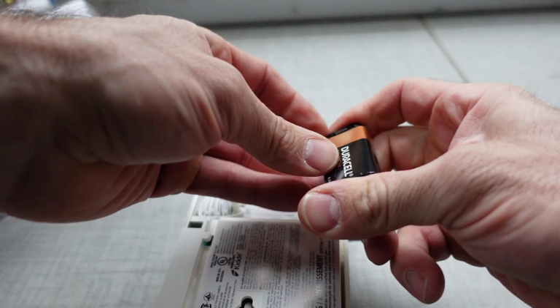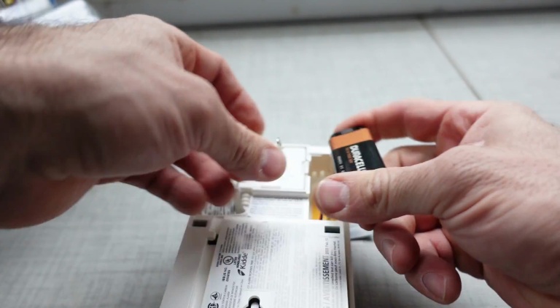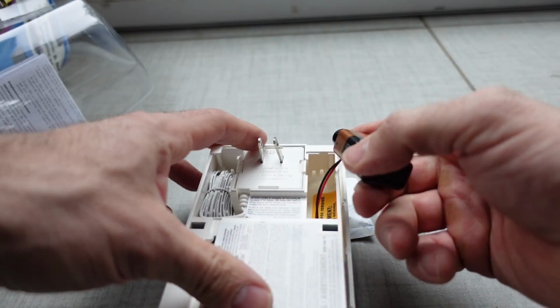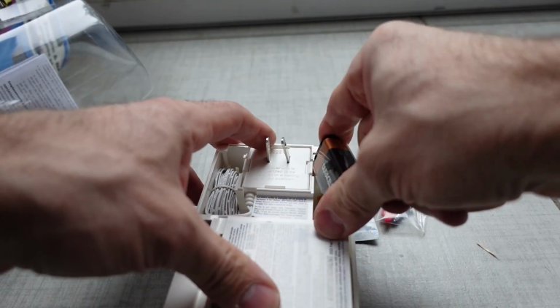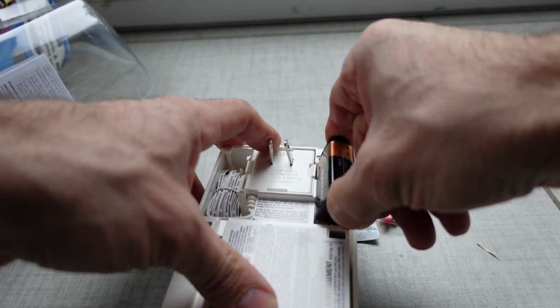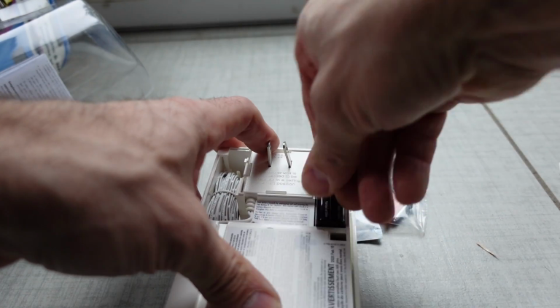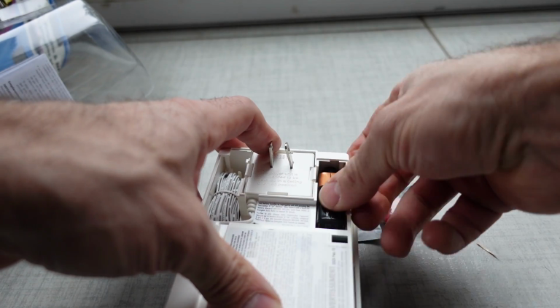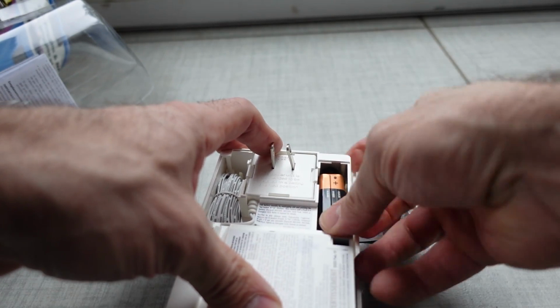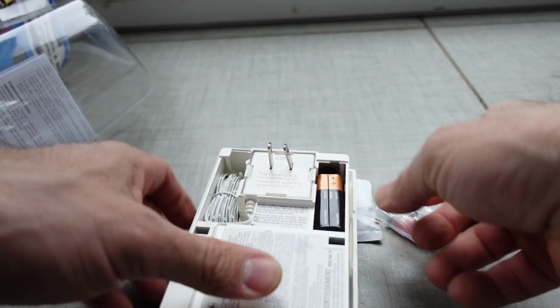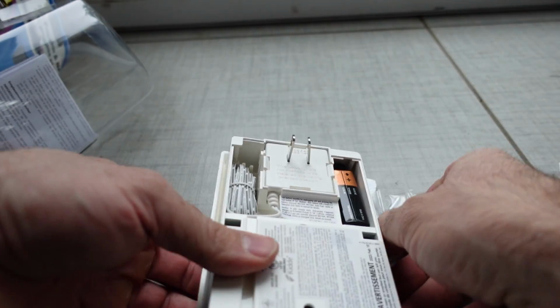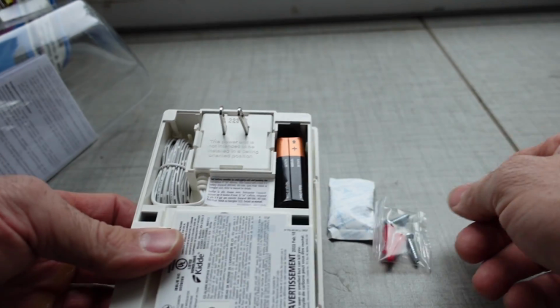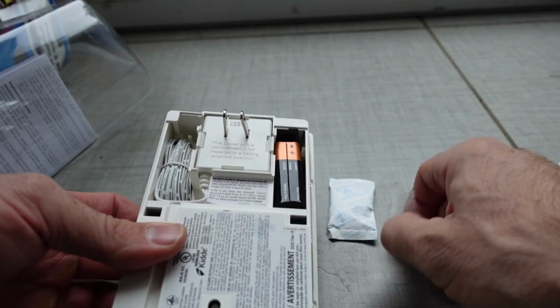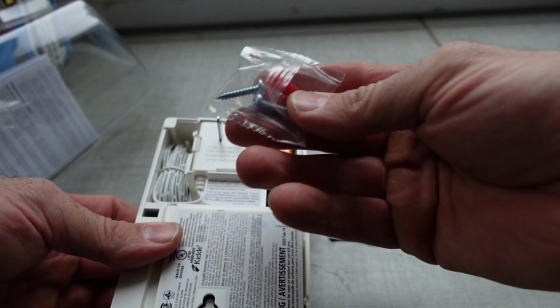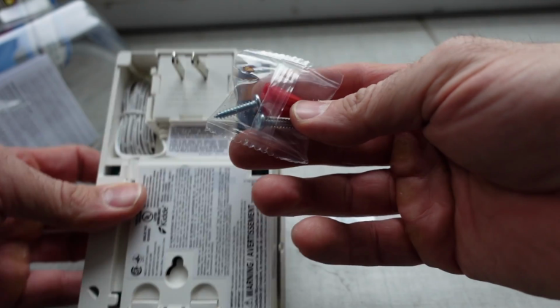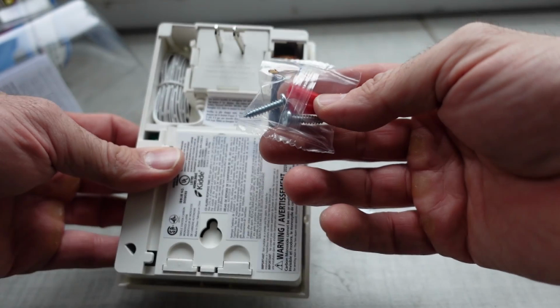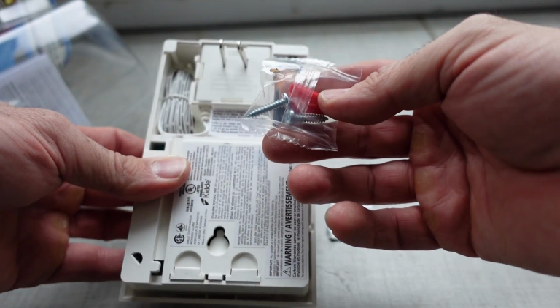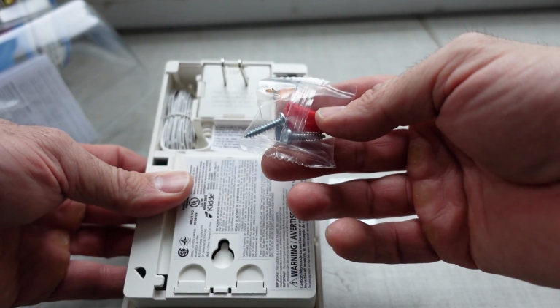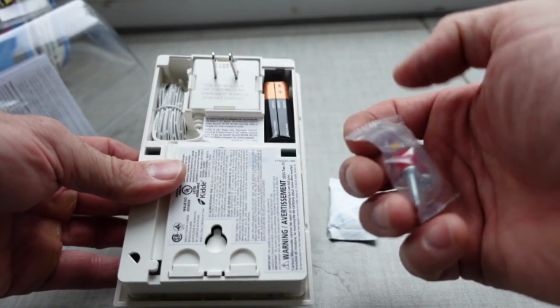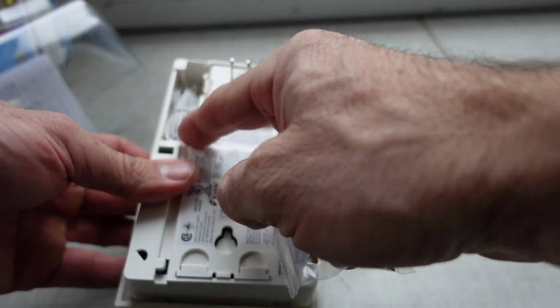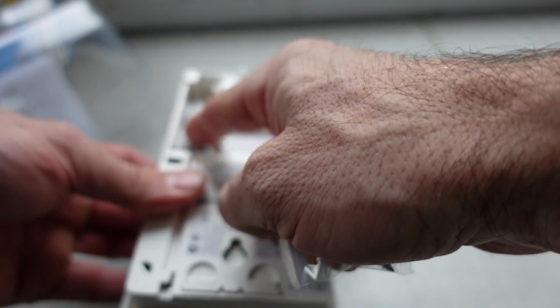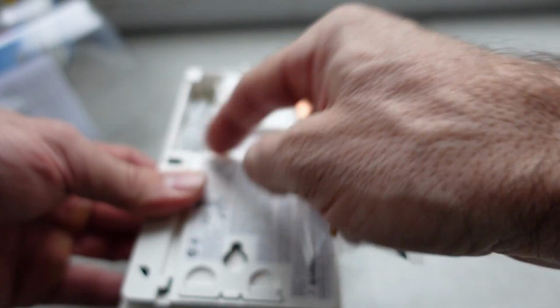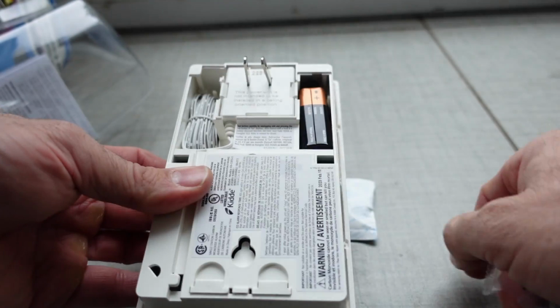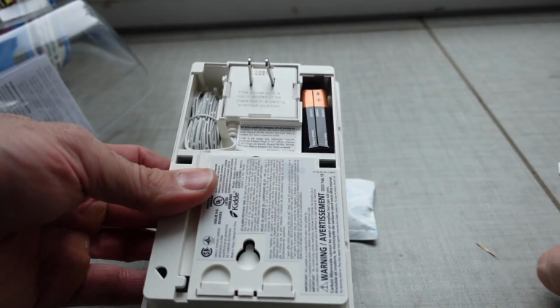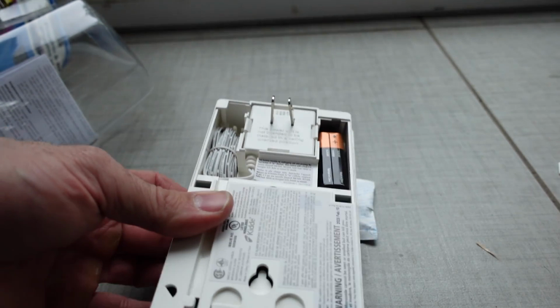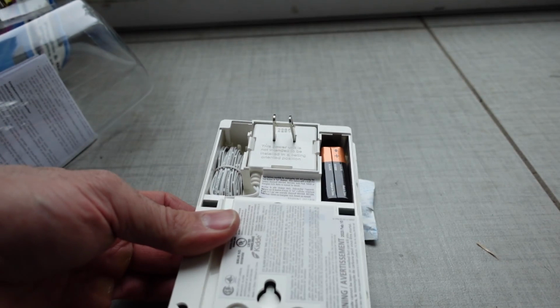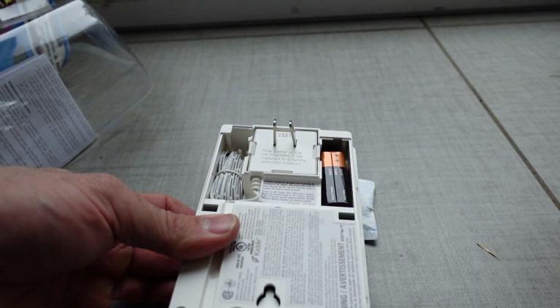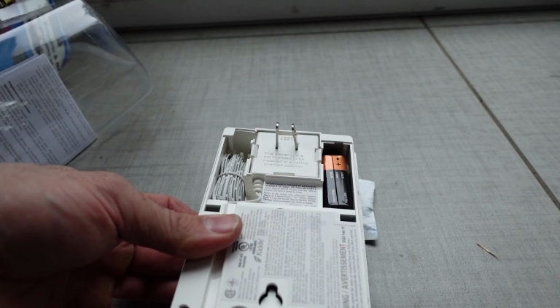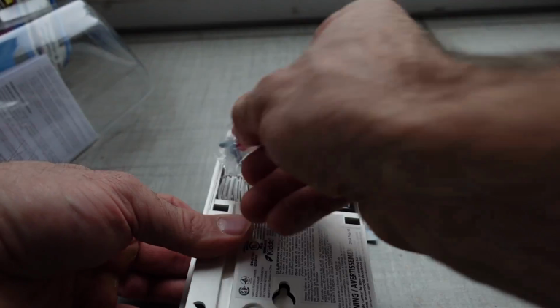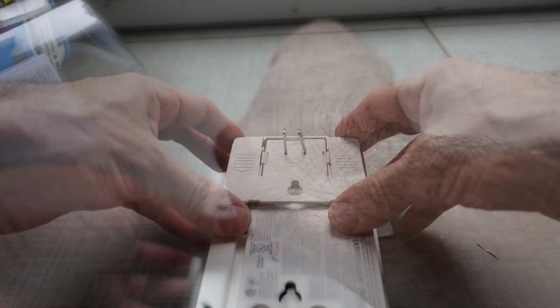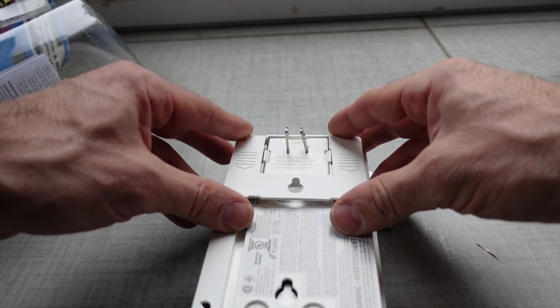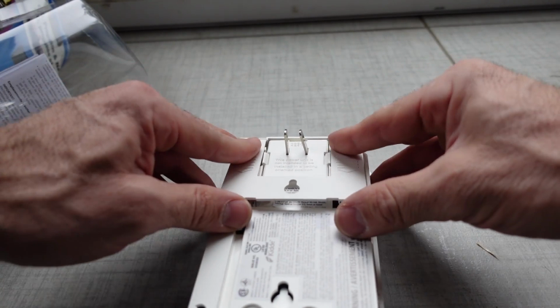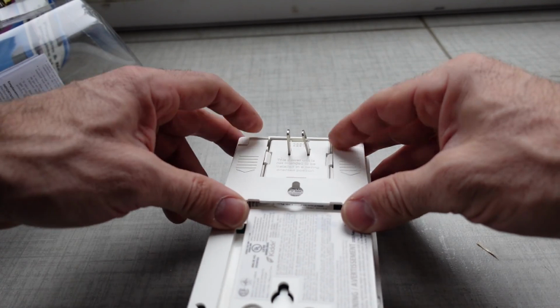It looks like you can wall mount it and it doesn't necessarily have to plug directly into an outlet — you could actually hang it externally and use the plug-in with the power adapter. So turning it on with just the battery, it obviously works because that's the battery backup.